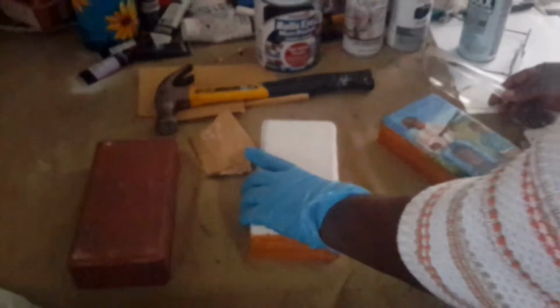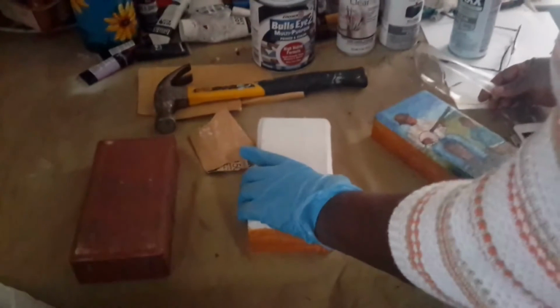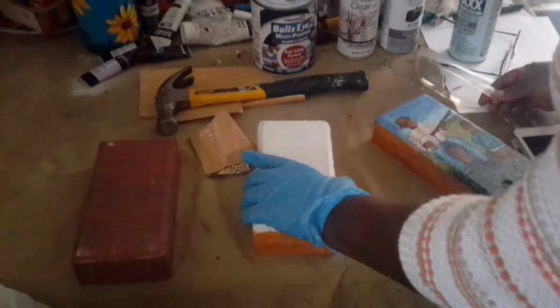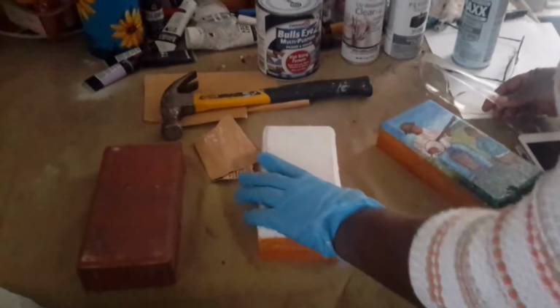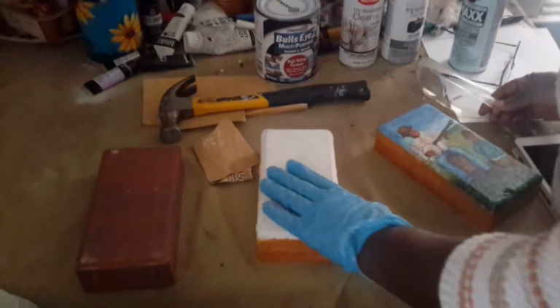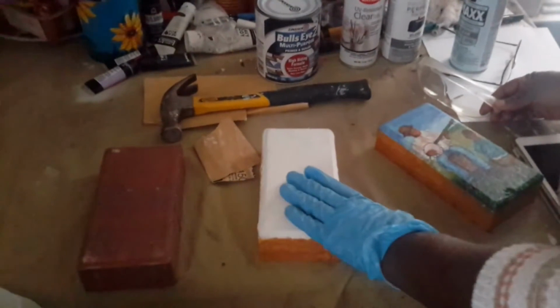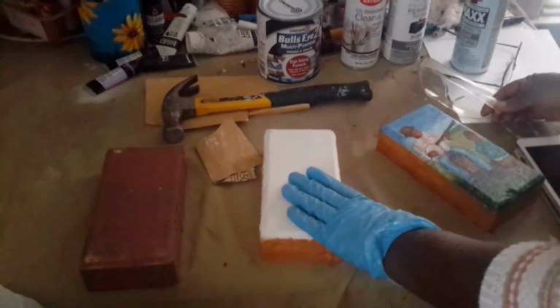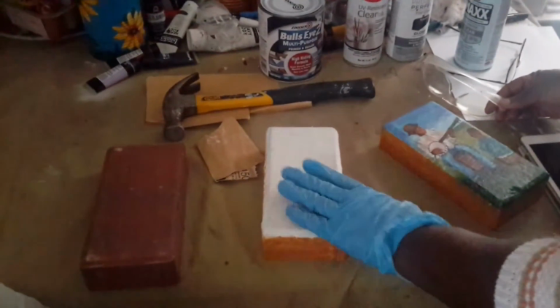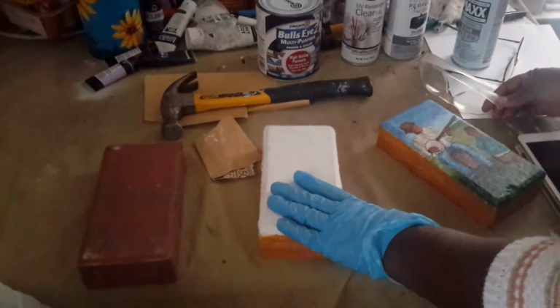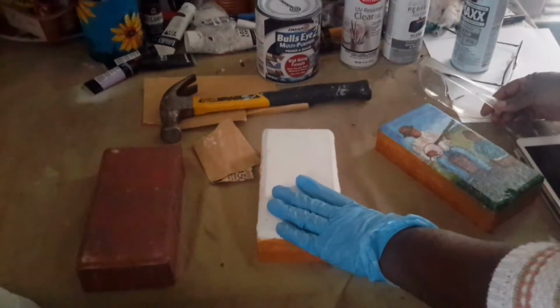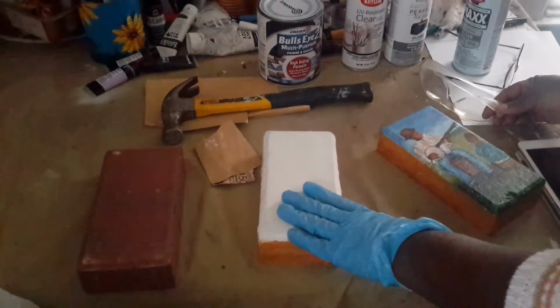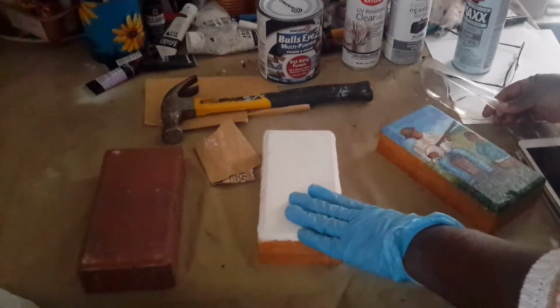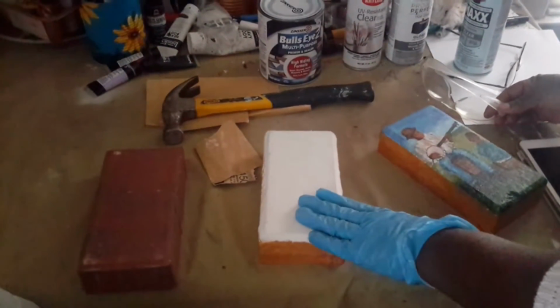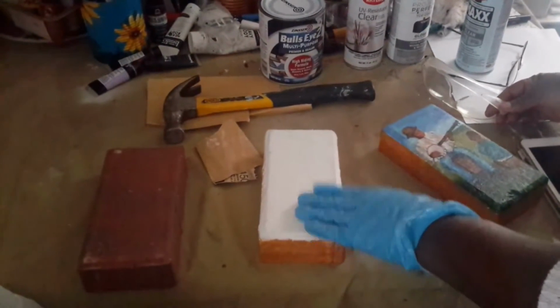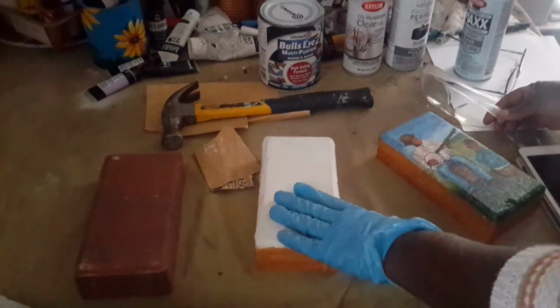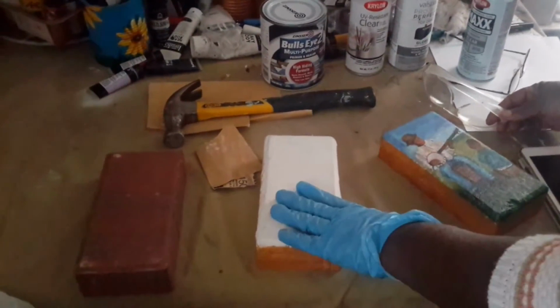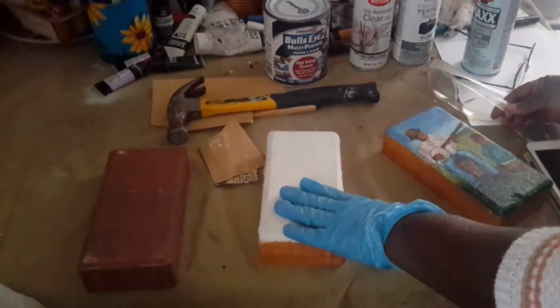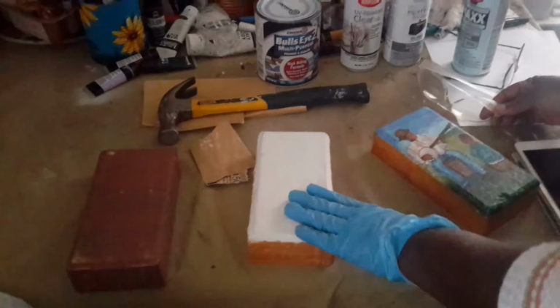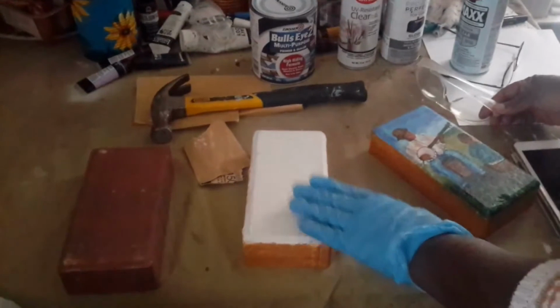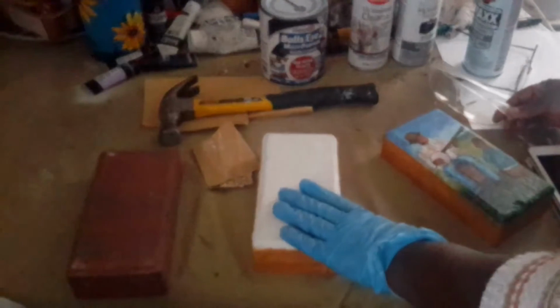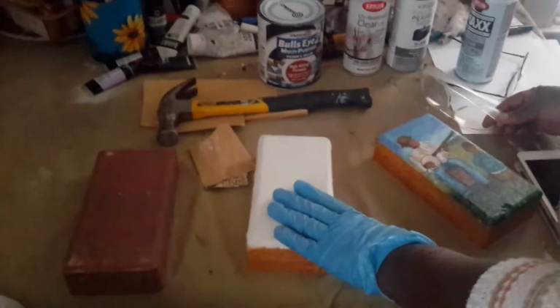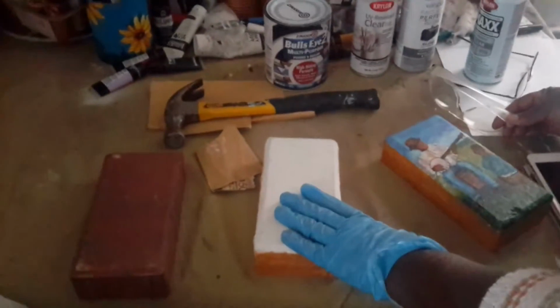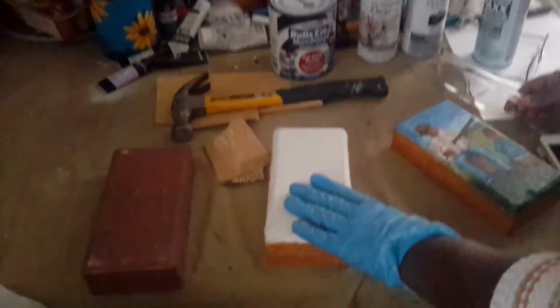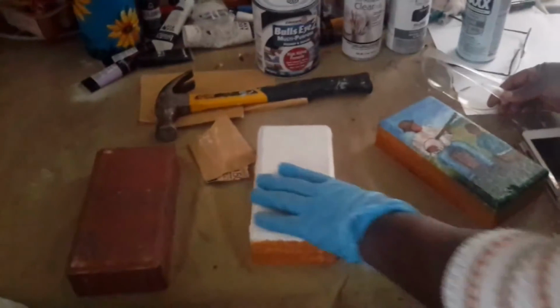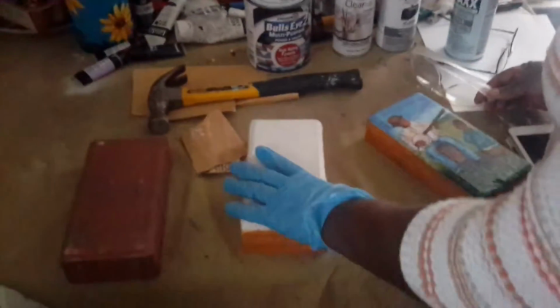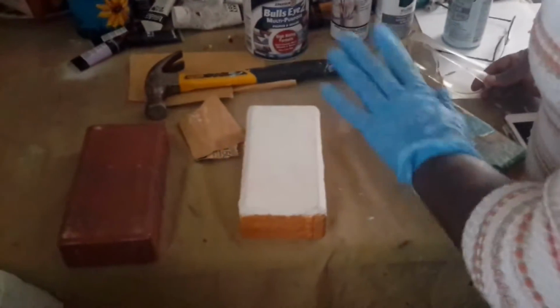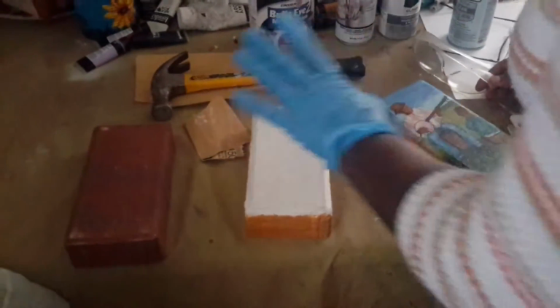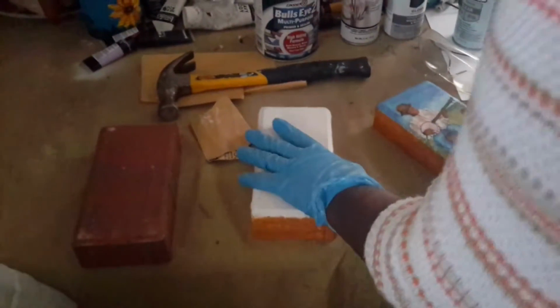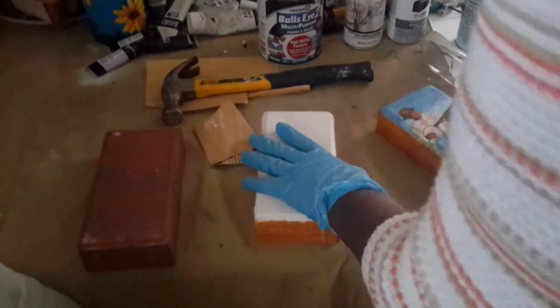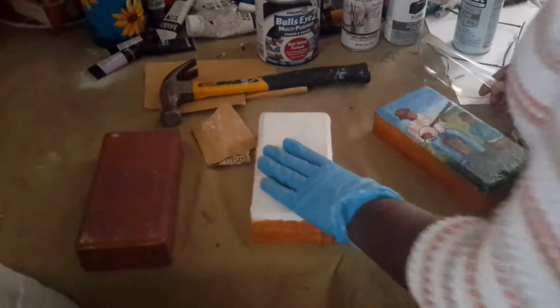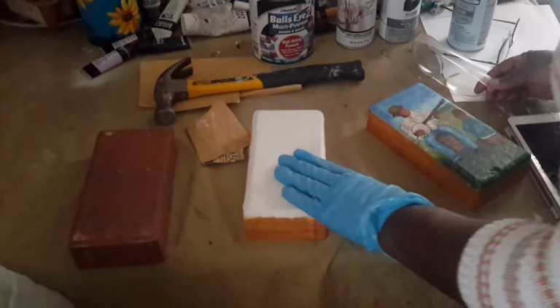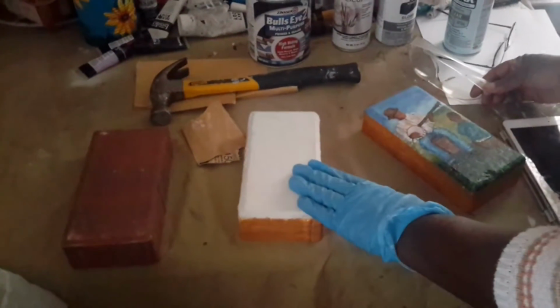But if you like, you can just put three layers — at least three layers of primer on the brick — before you add your painting.